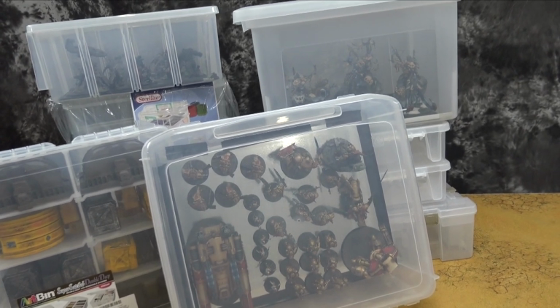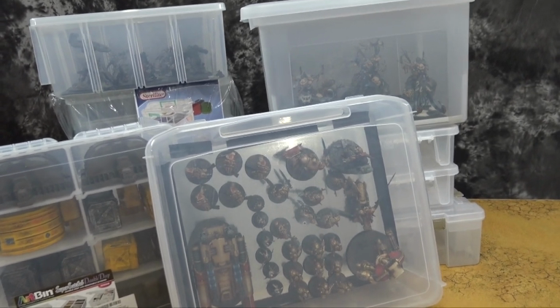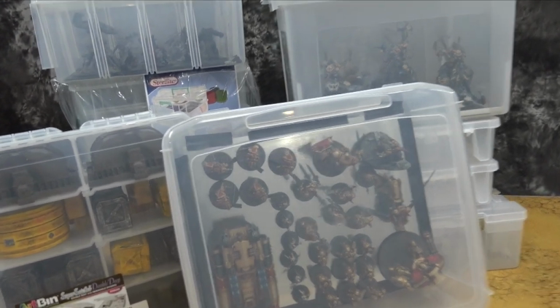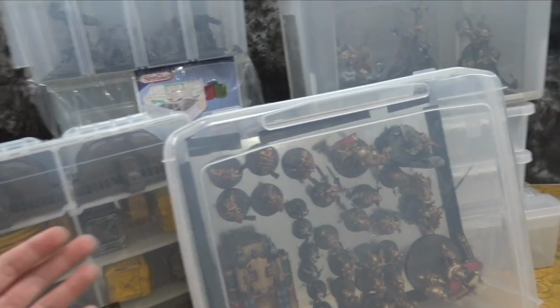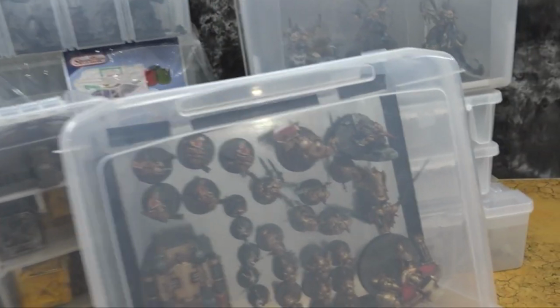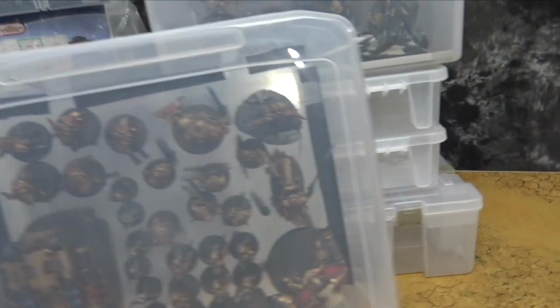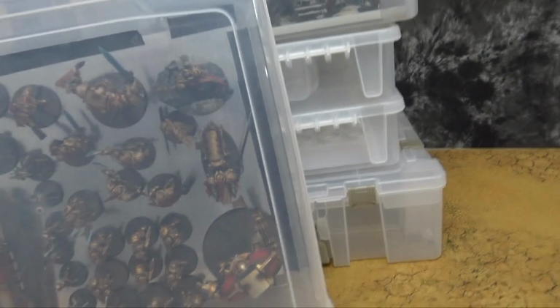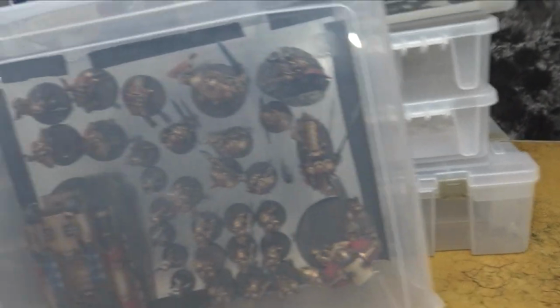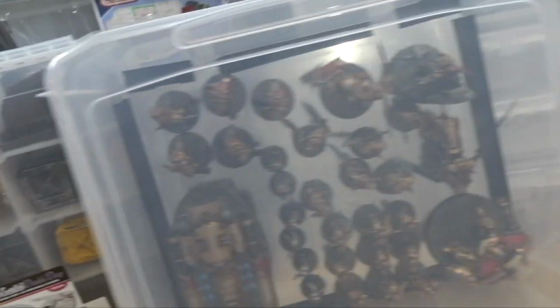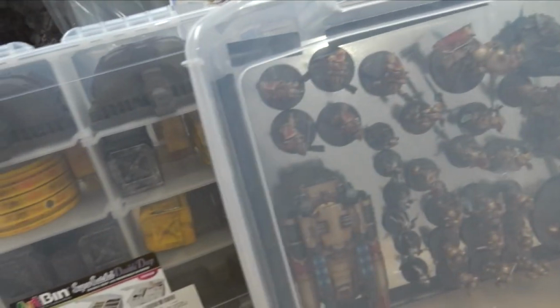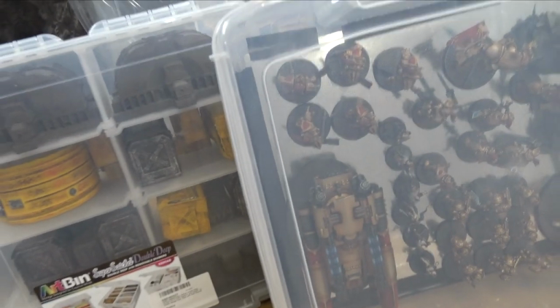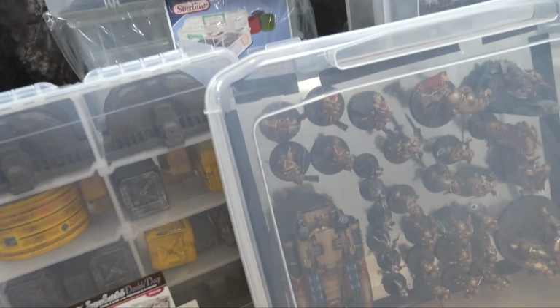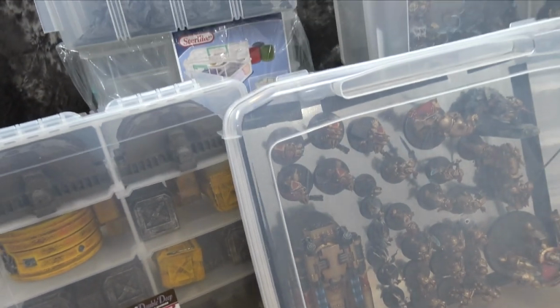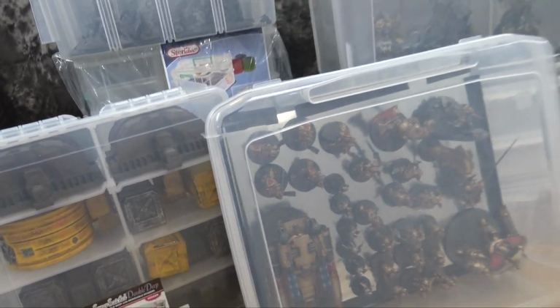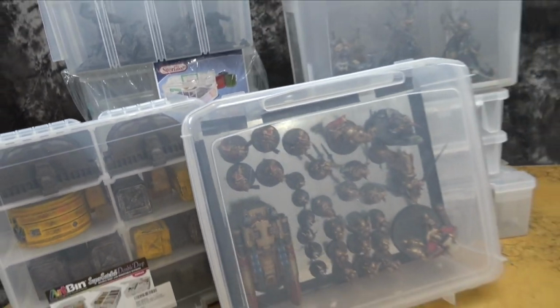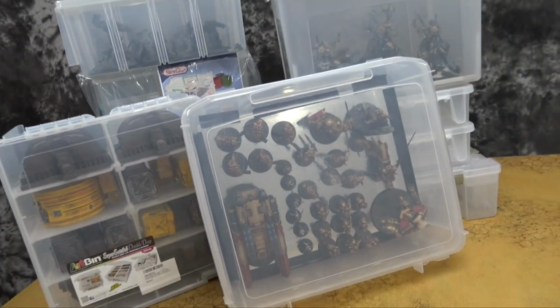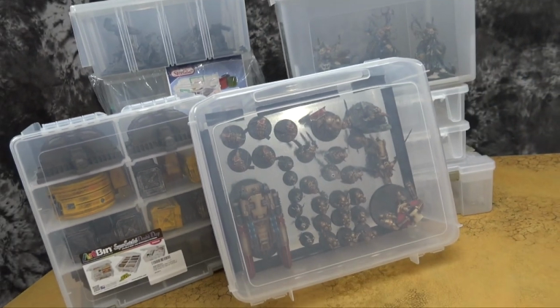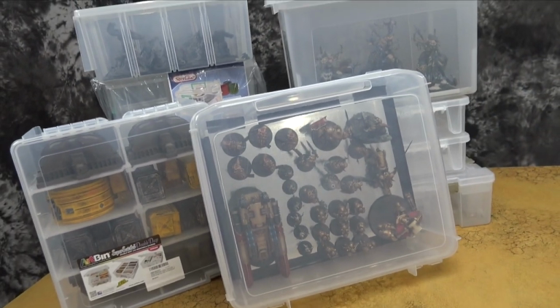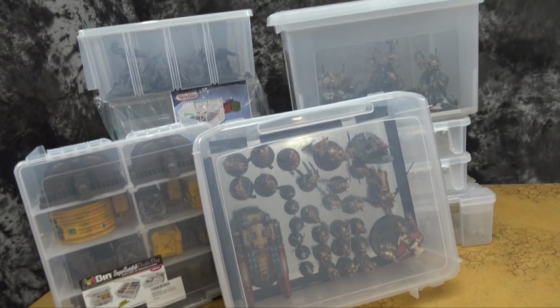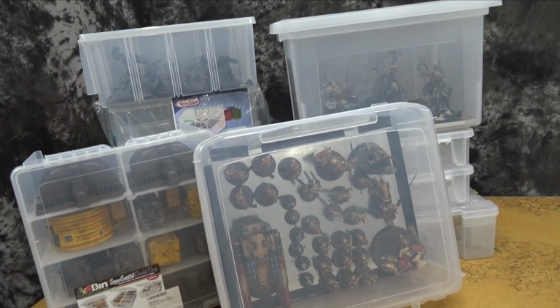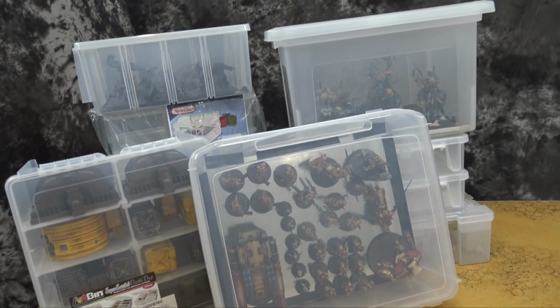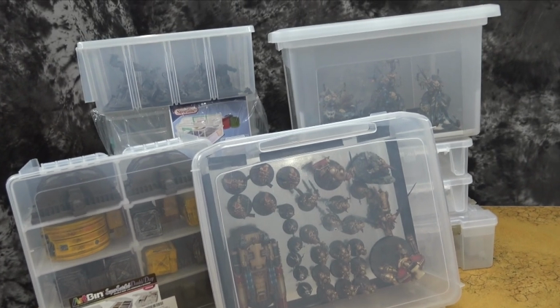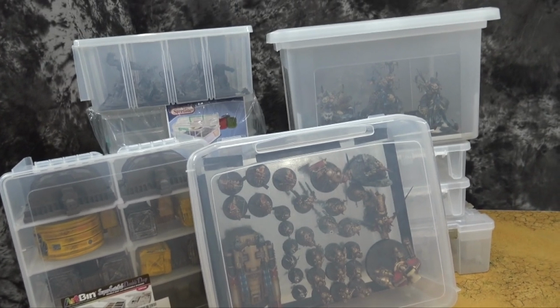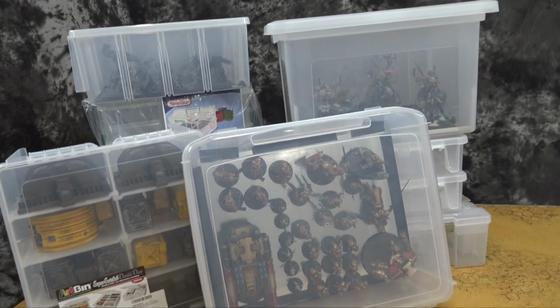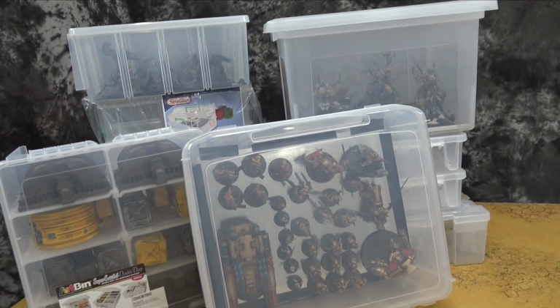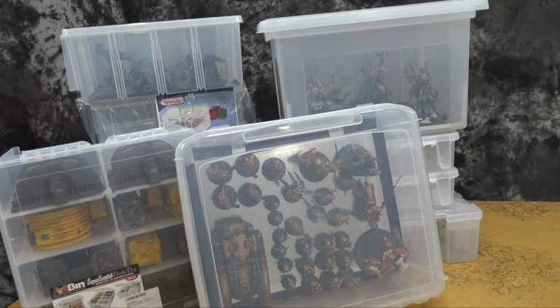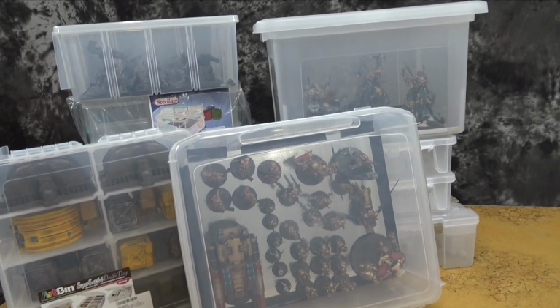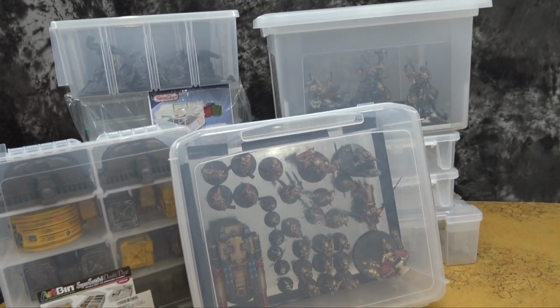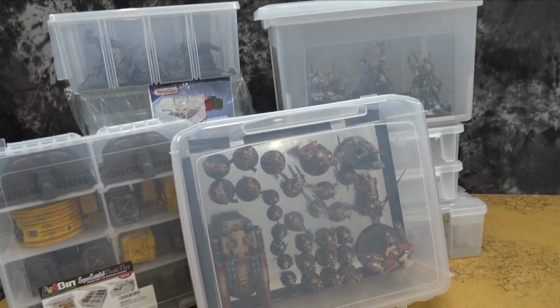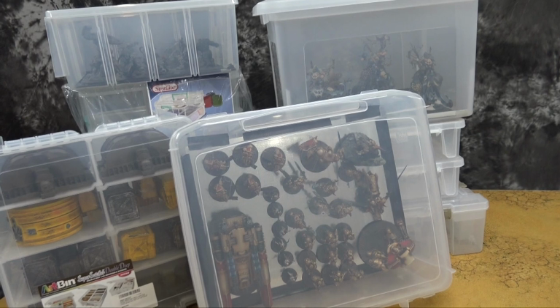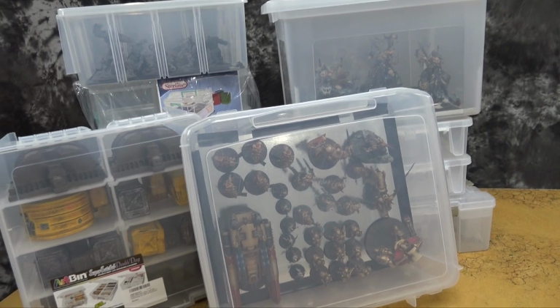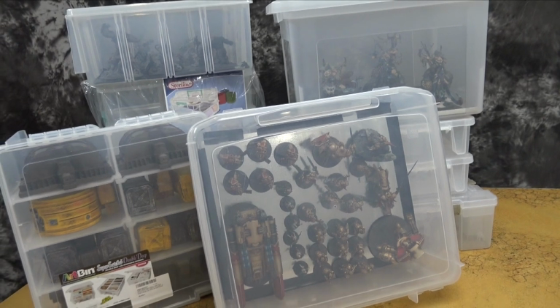In a lot of cases they're stackable or portable with little handles and things. I use a bunch of different ones for a bunch of different reasons, and I thought maybe we should just make a video going over them all.